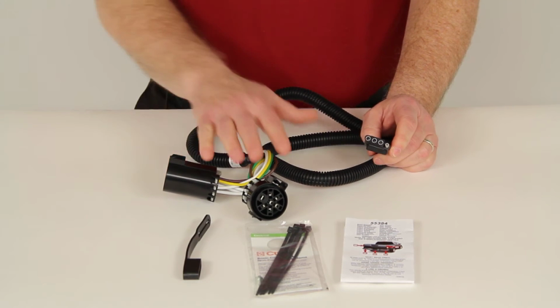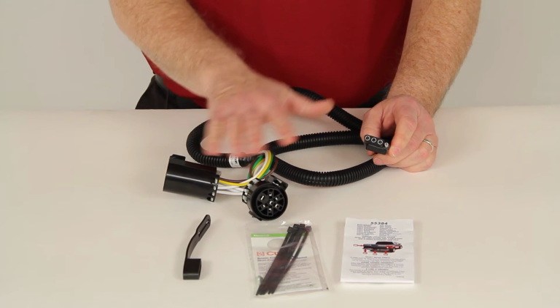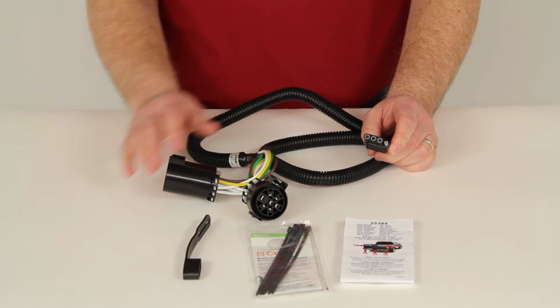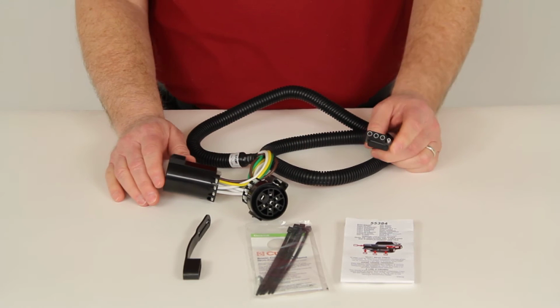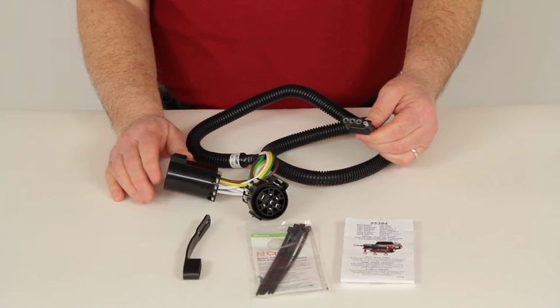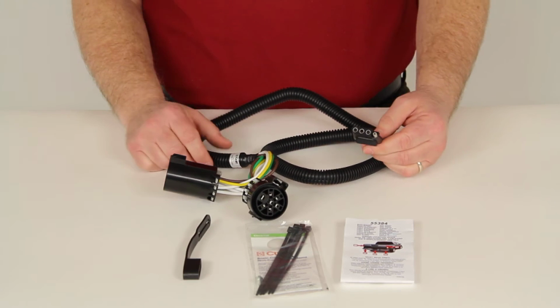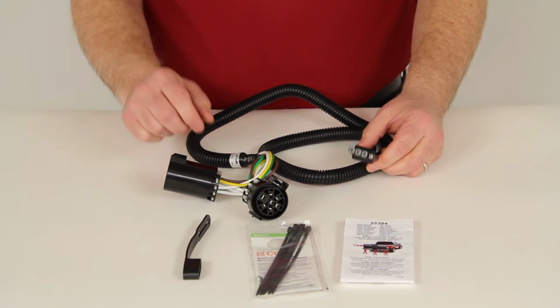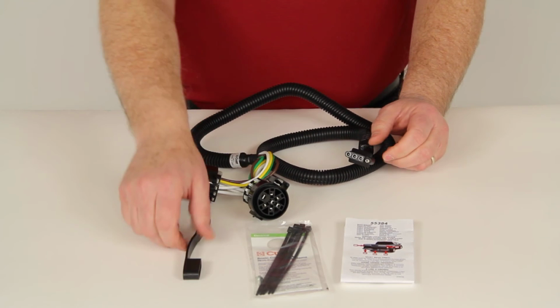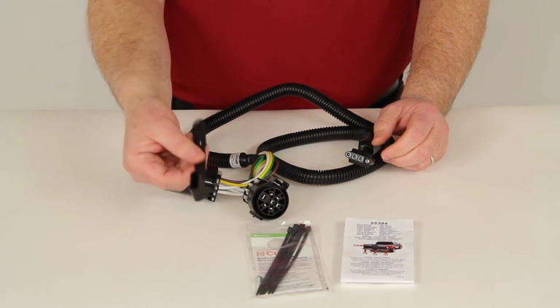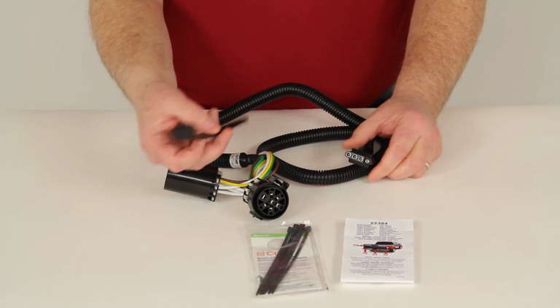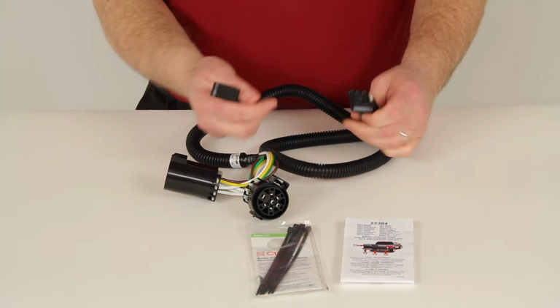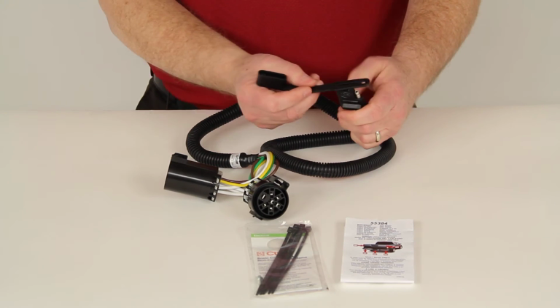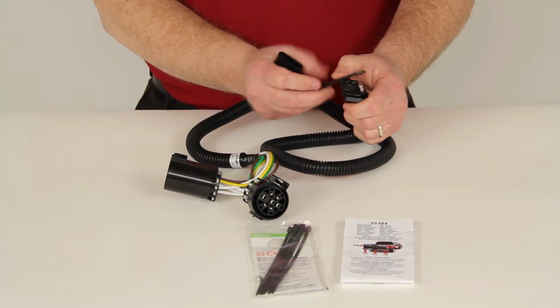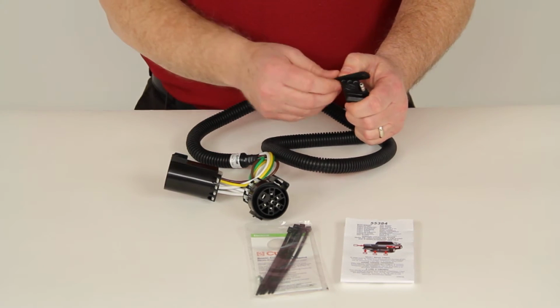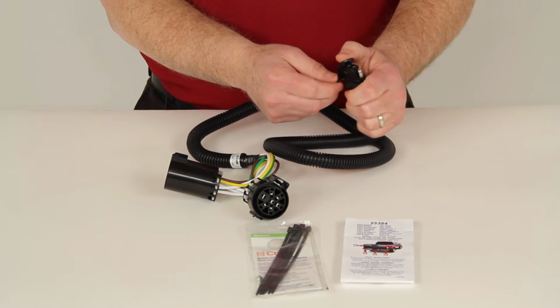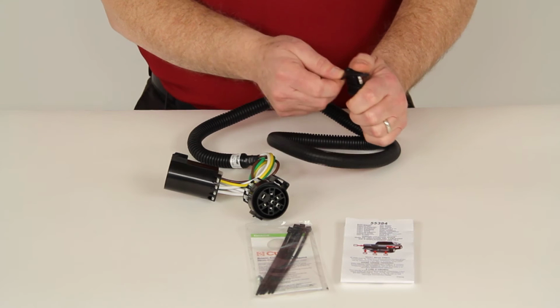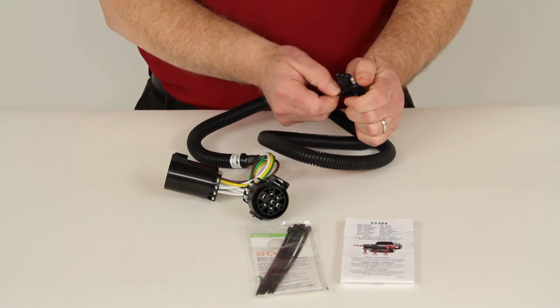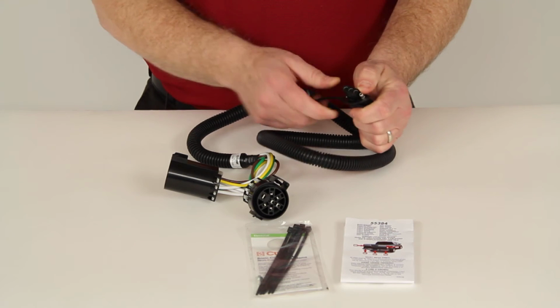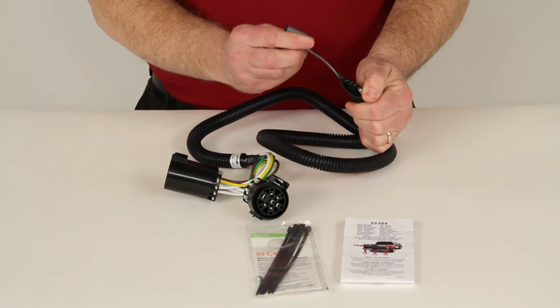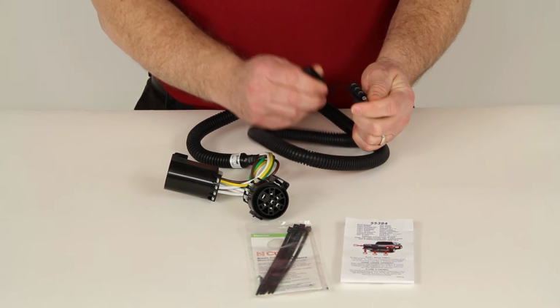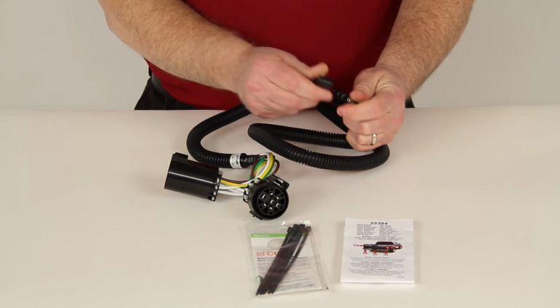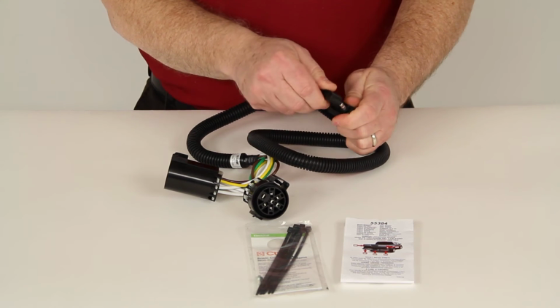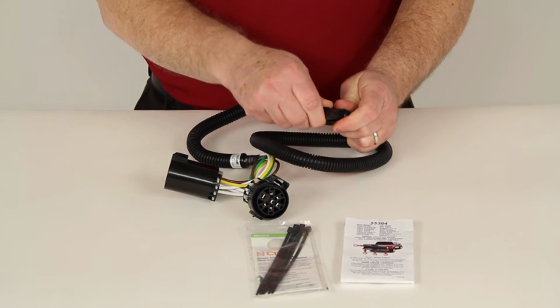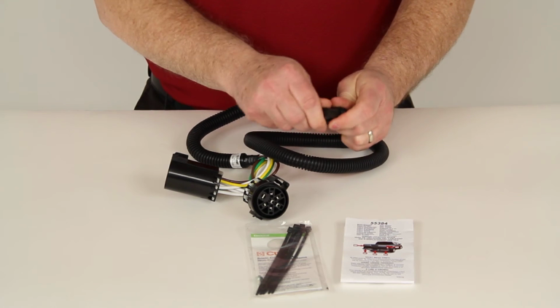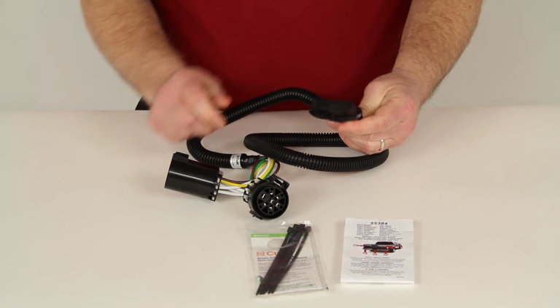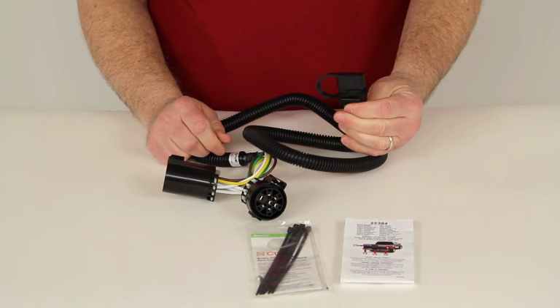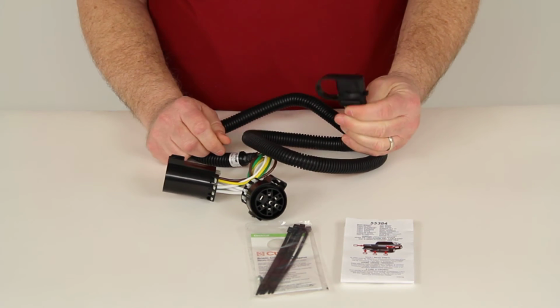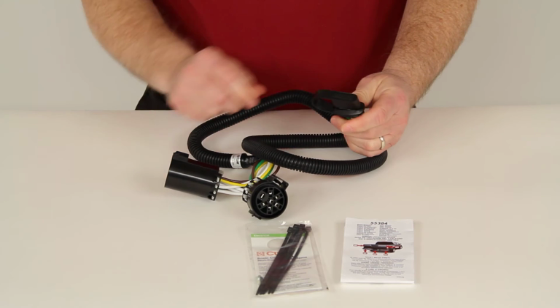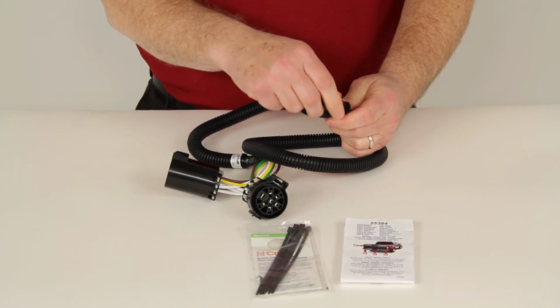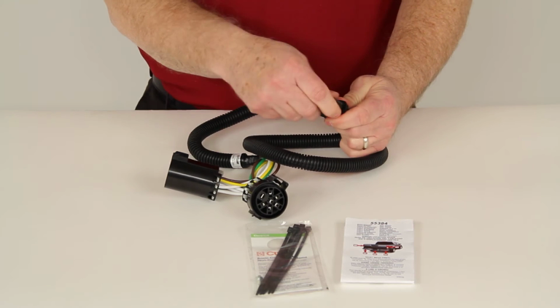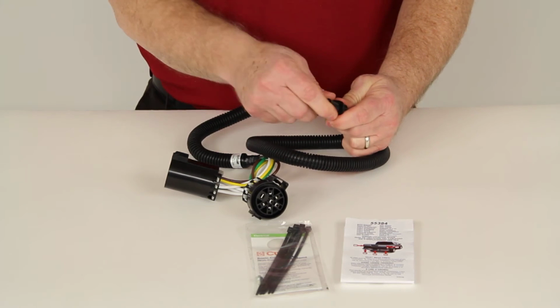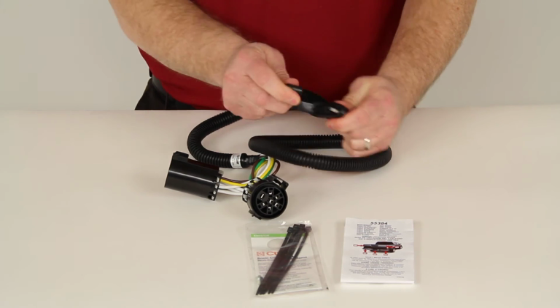As you can see, you just plug it in. It does come with a dust cap to use on the 4-Way. You can attach it like that and put it on to help protect the 4-Way from corrosion or damage.